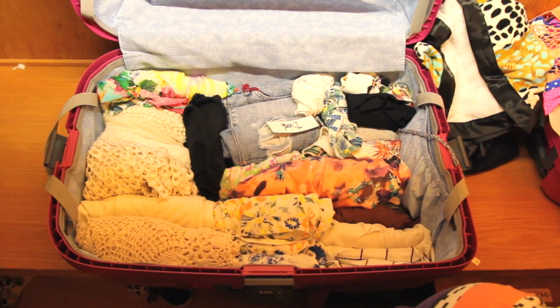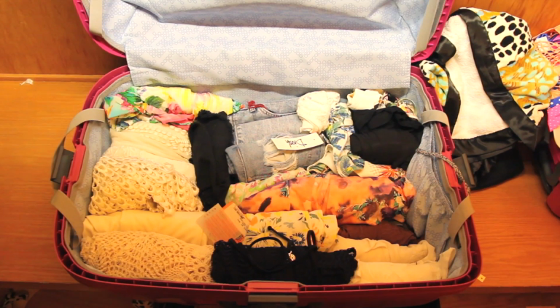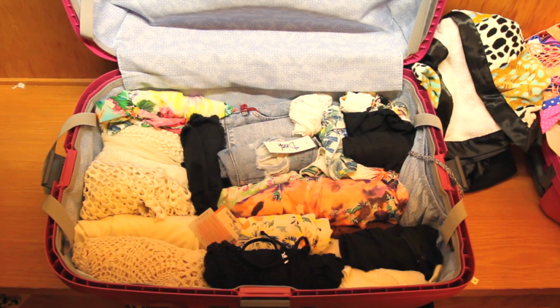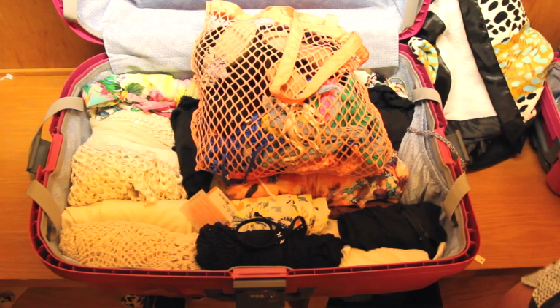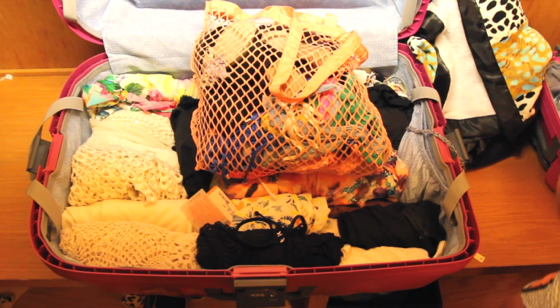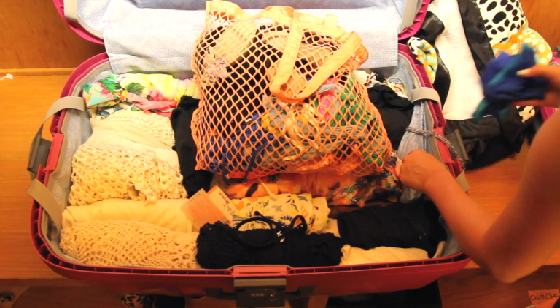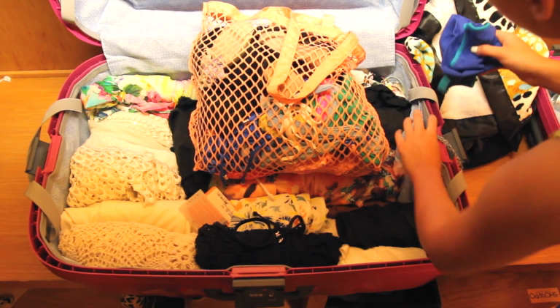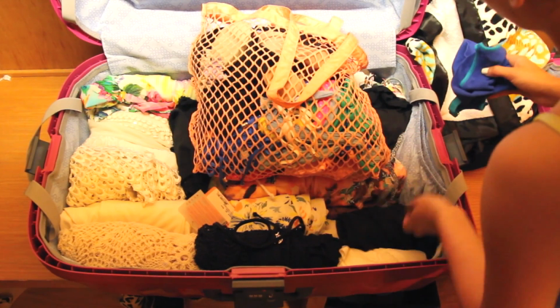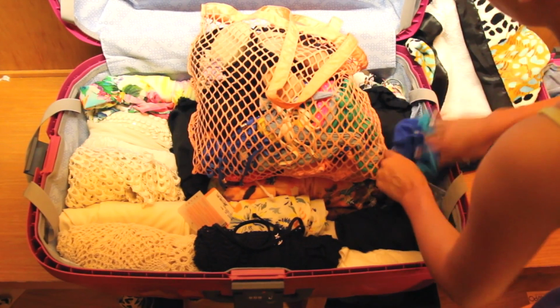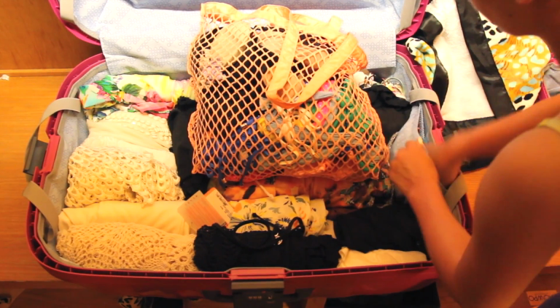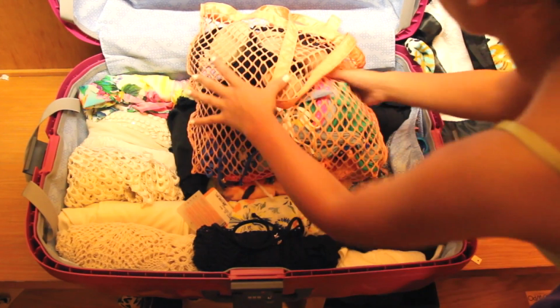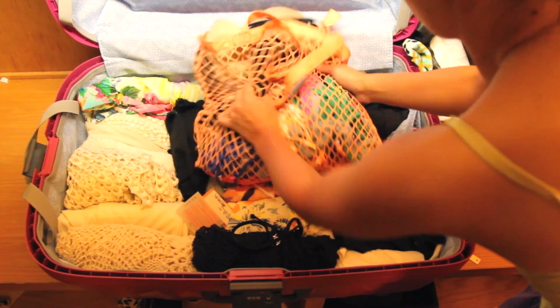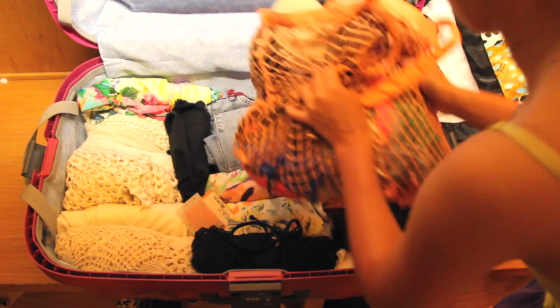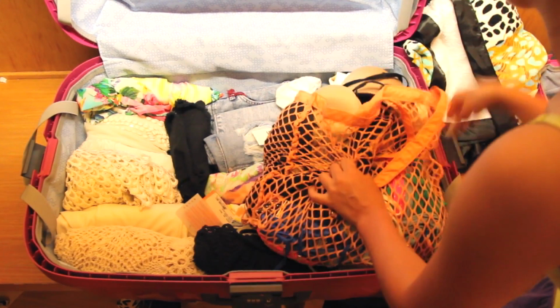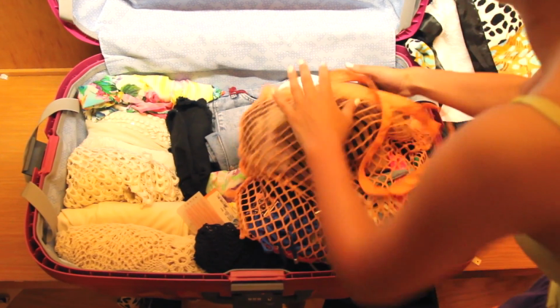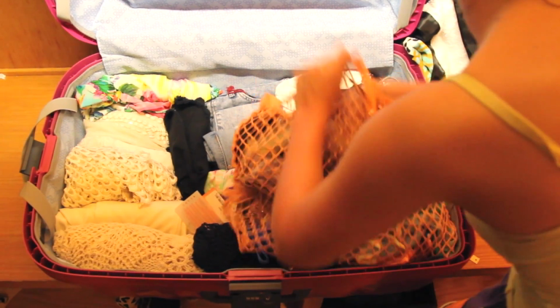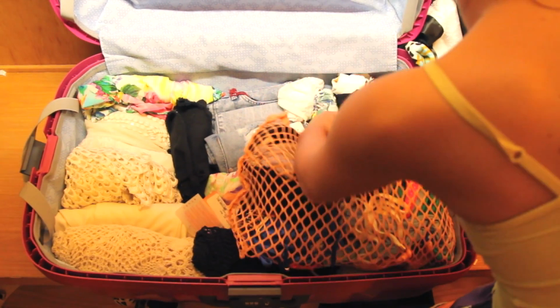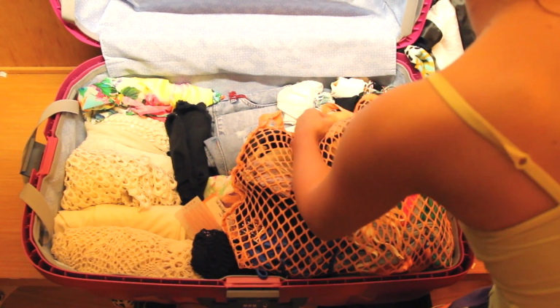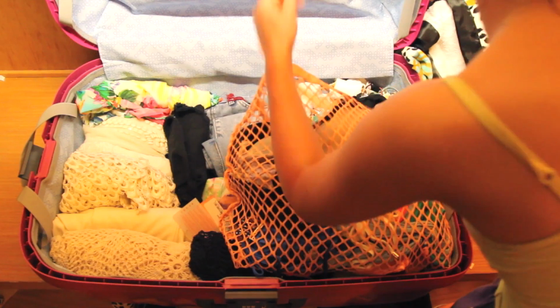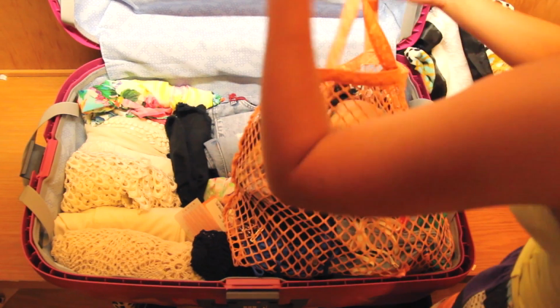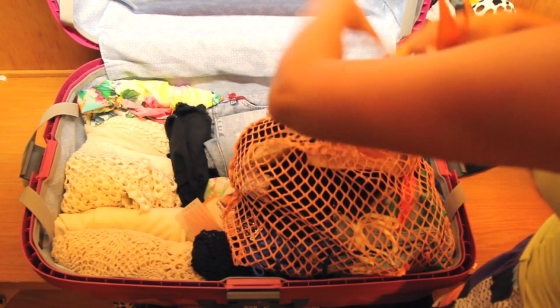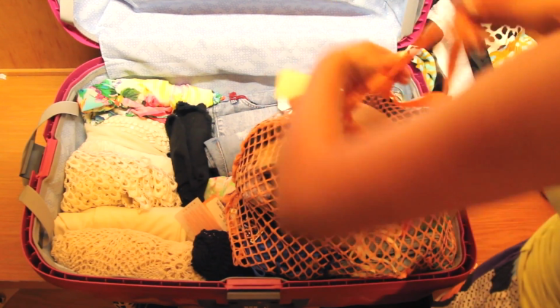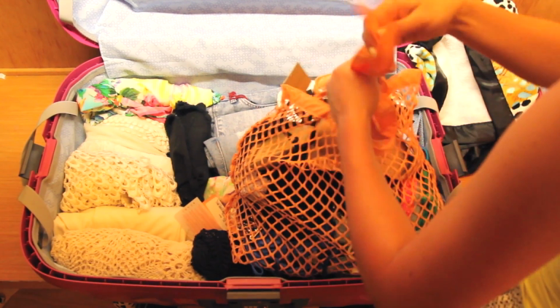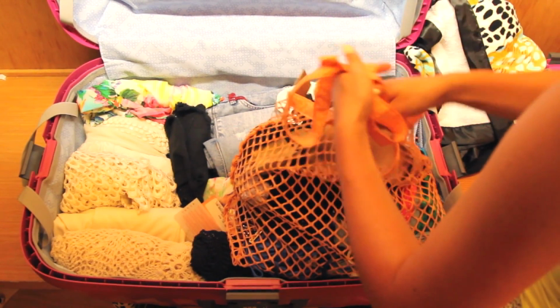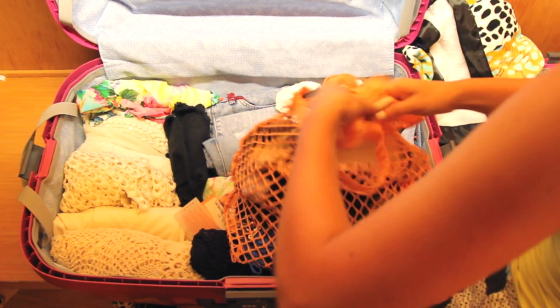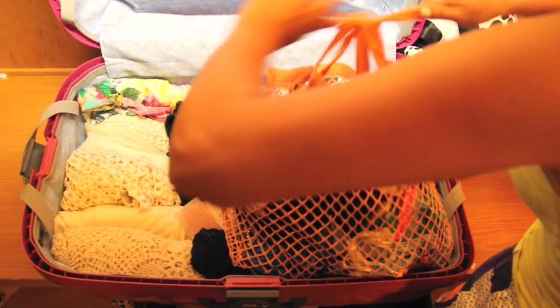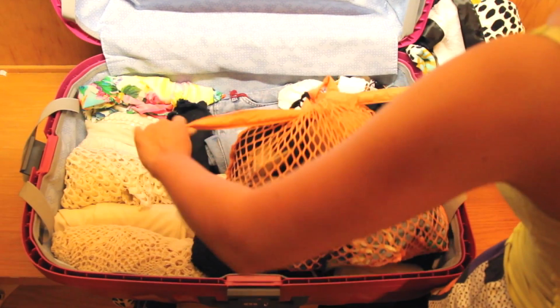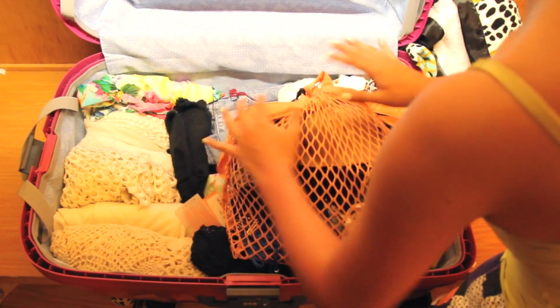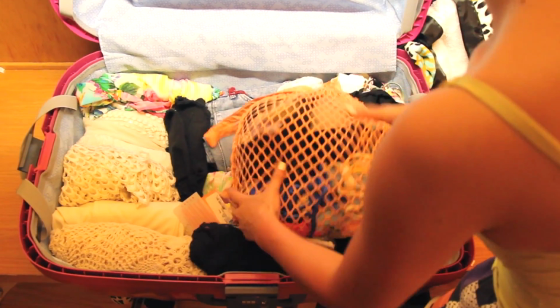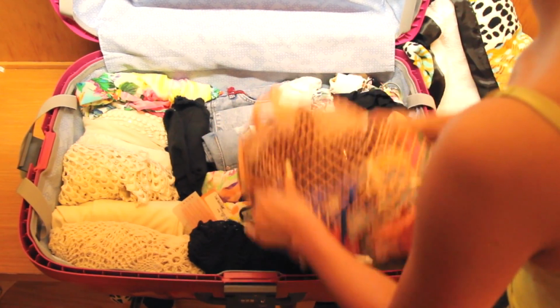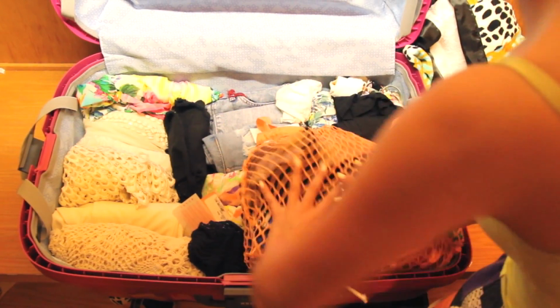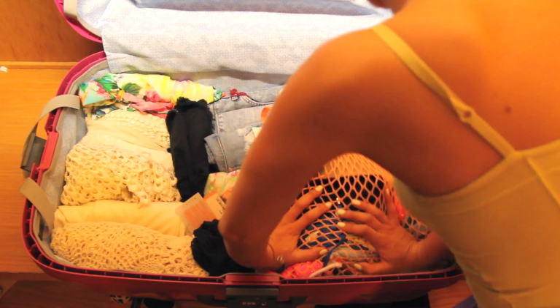Also, as you can see there is this little pocket in this suitcase, and what I like to do is just put all of my dirty laundry in there, which was really convenient. I had just gotten these suitcases before my trip because my other suitcase had ripped in half, so these ones have been really amazing.